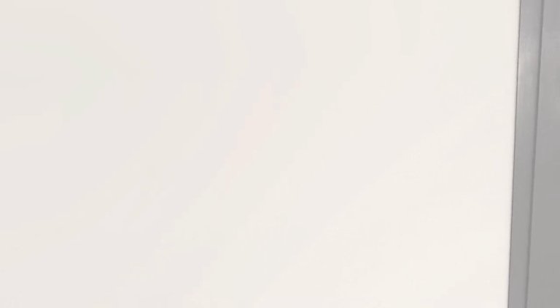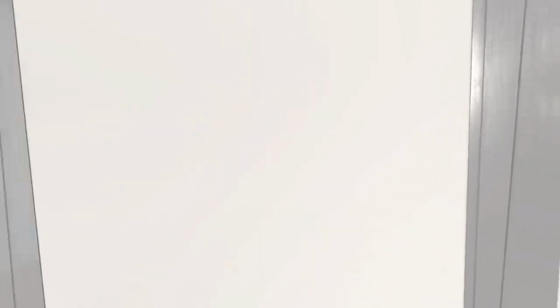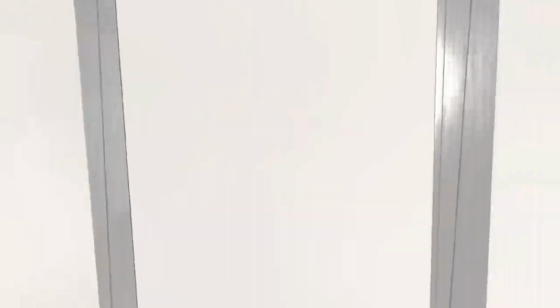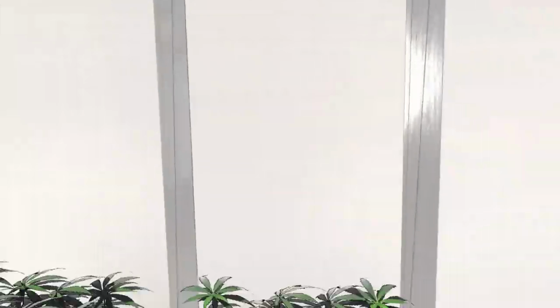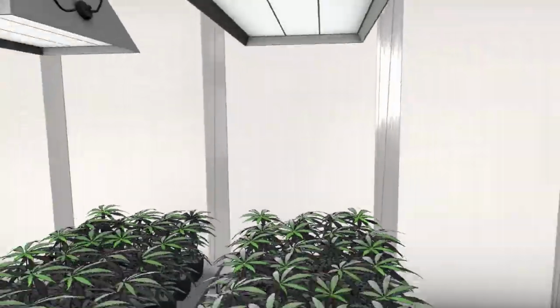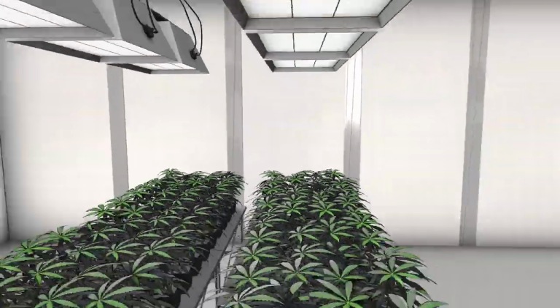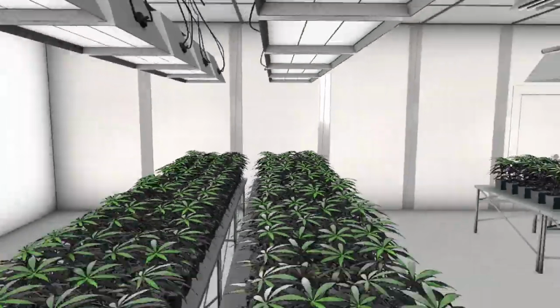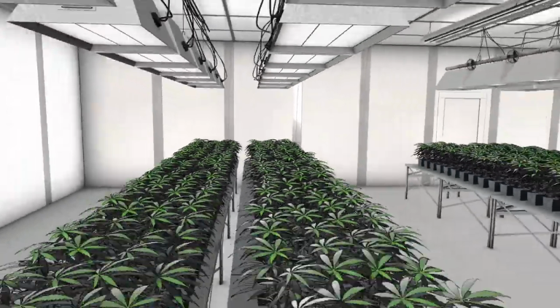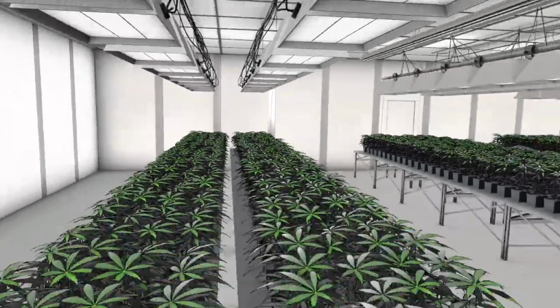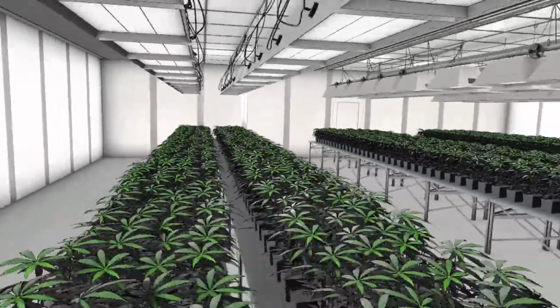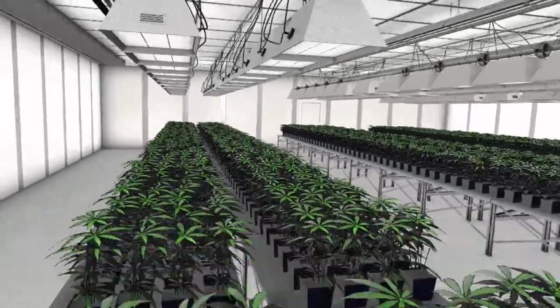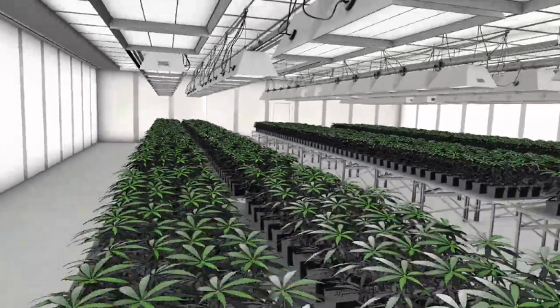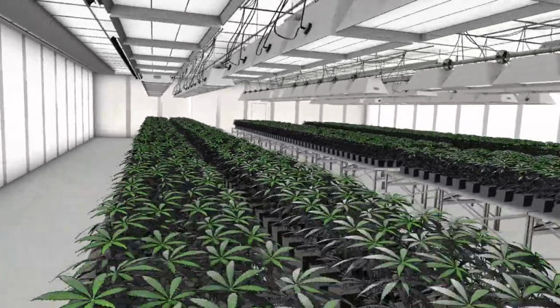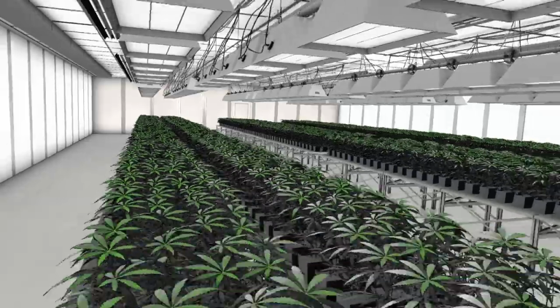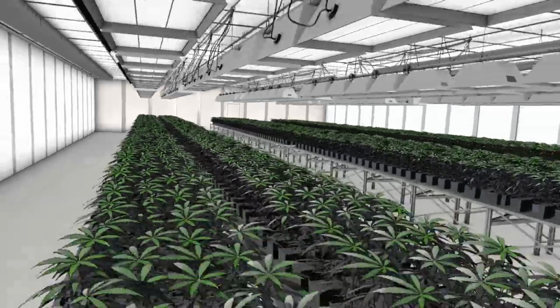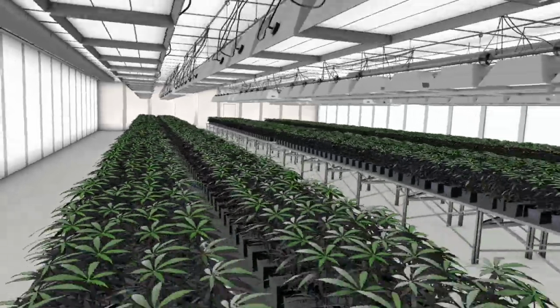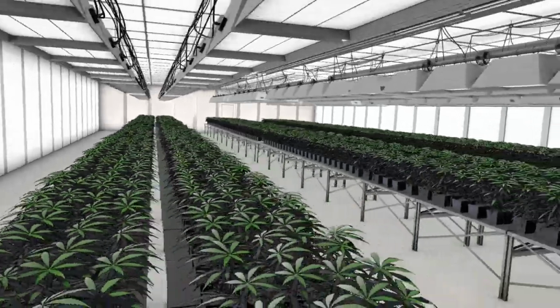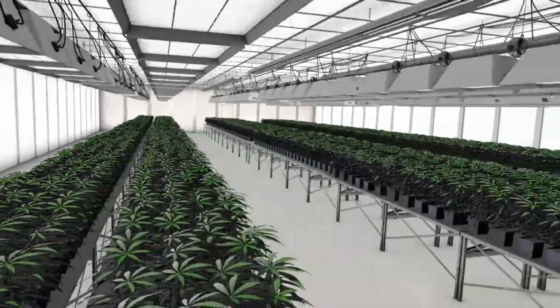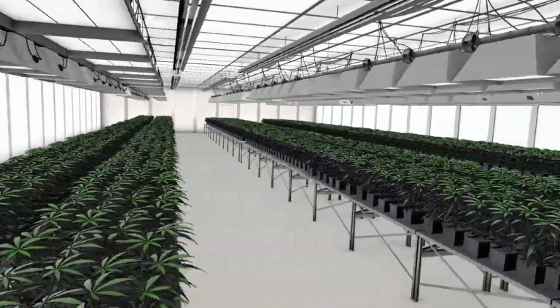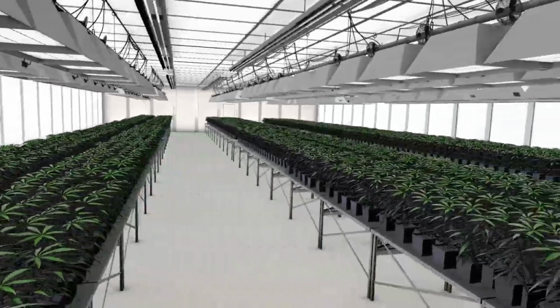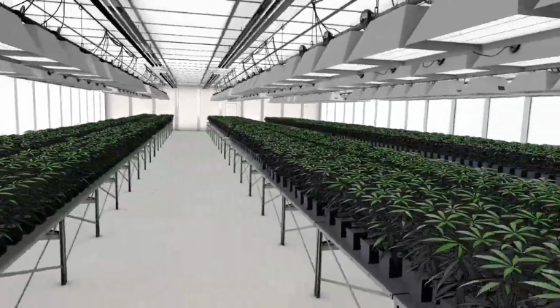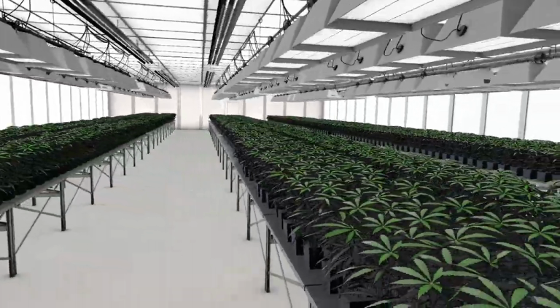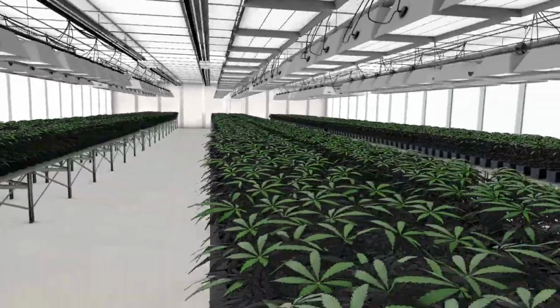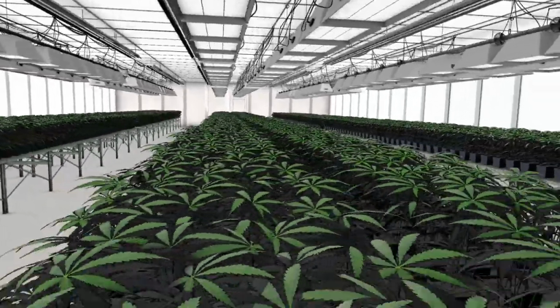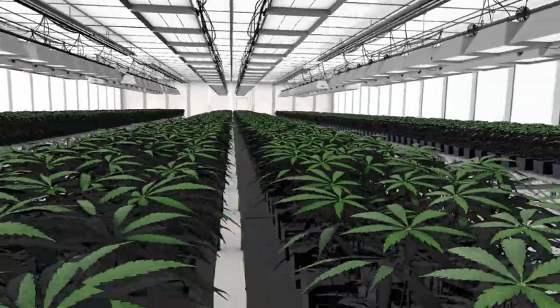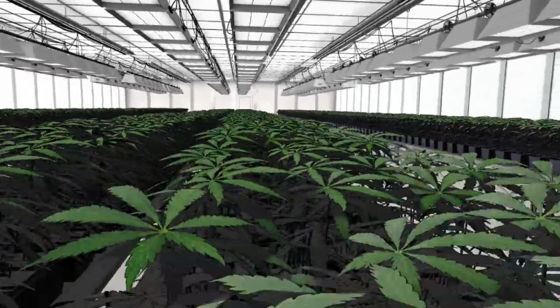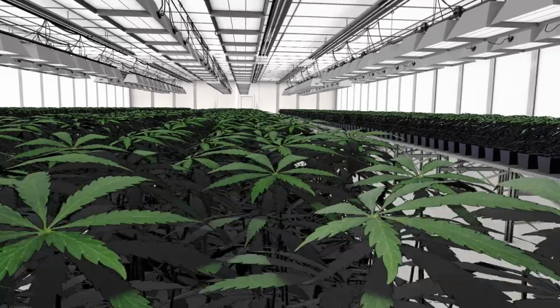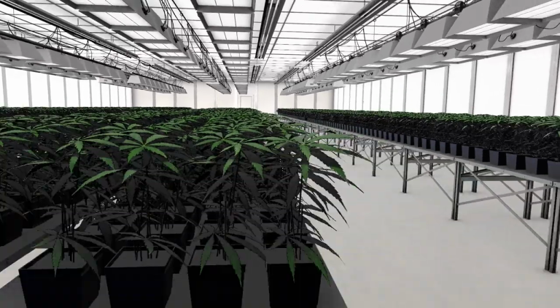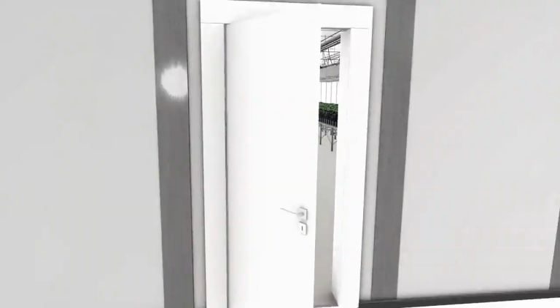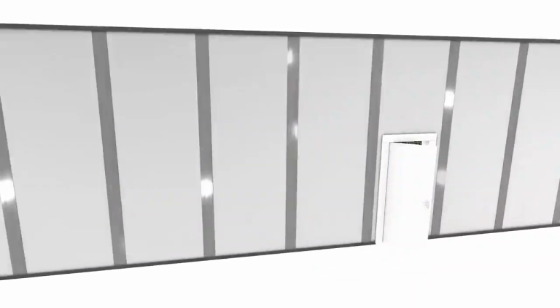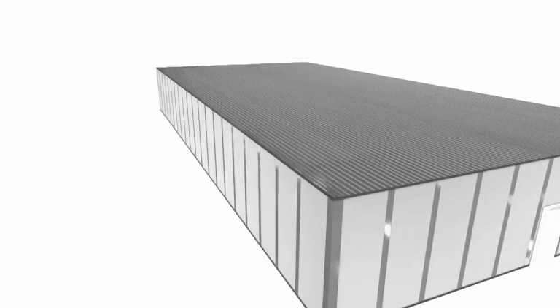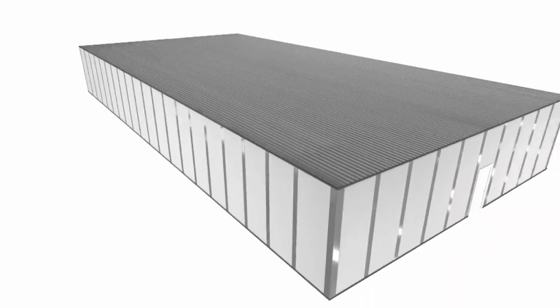While the cannabis cultivation industry is in its infancy, it is almost certain that it will be regulated in the future by the FDA or other governmental agencies, like pharmaceutical and tobacco products.